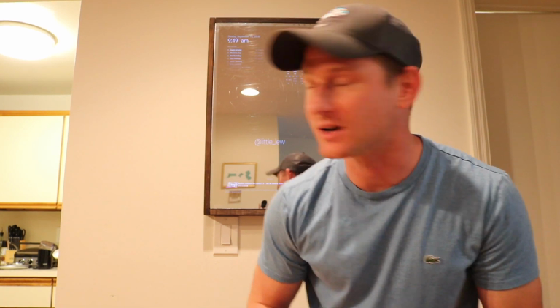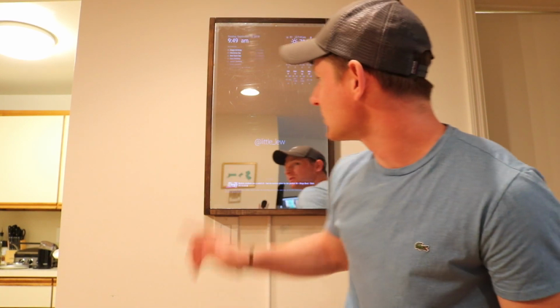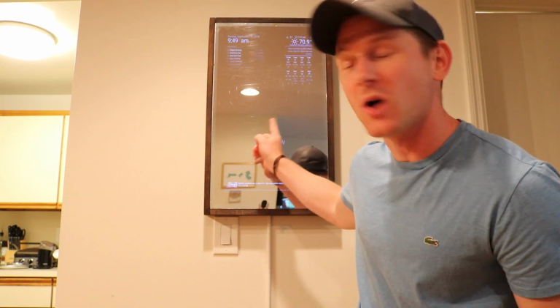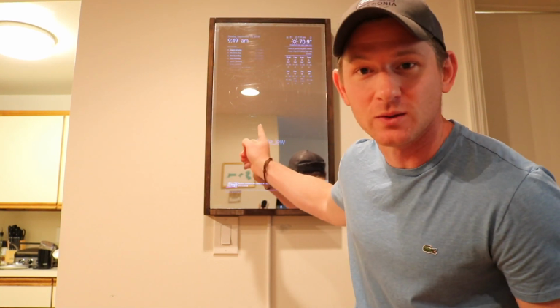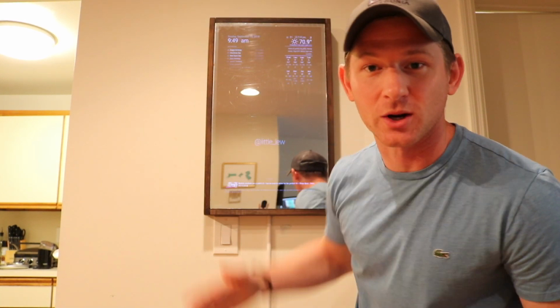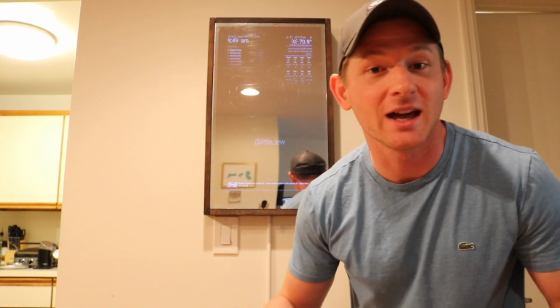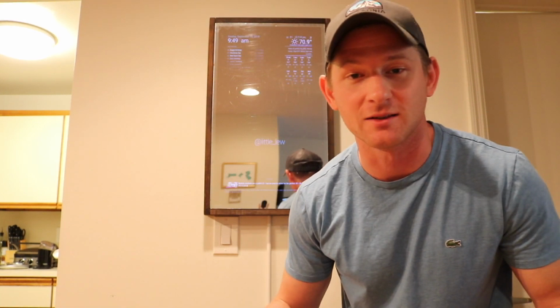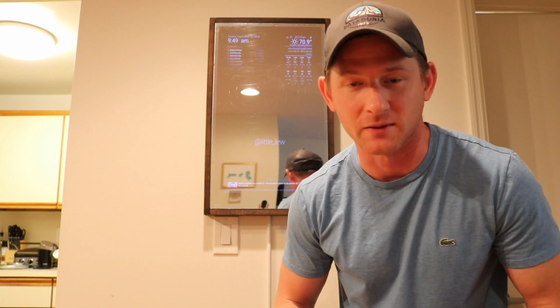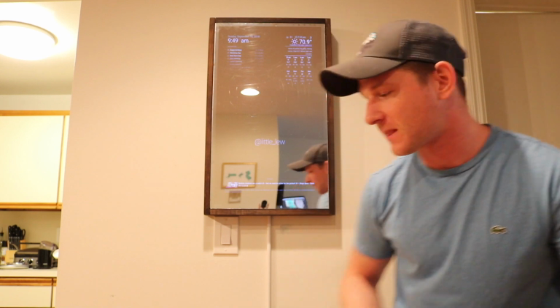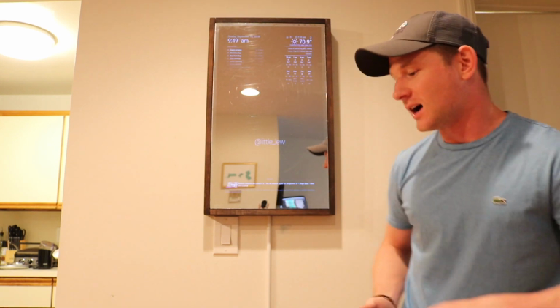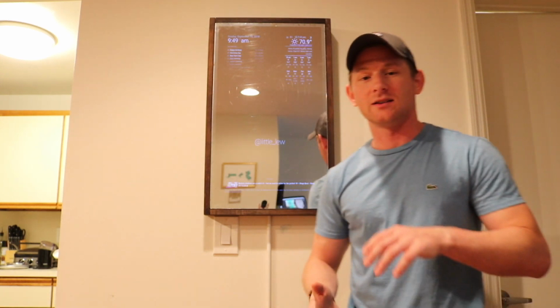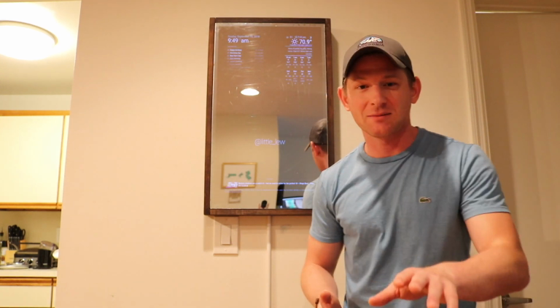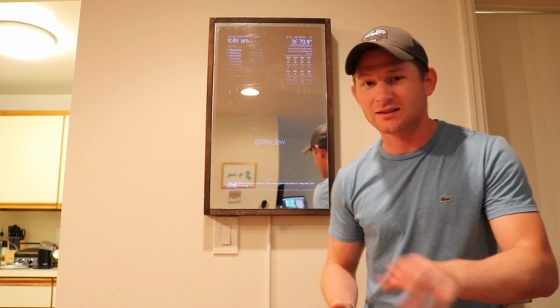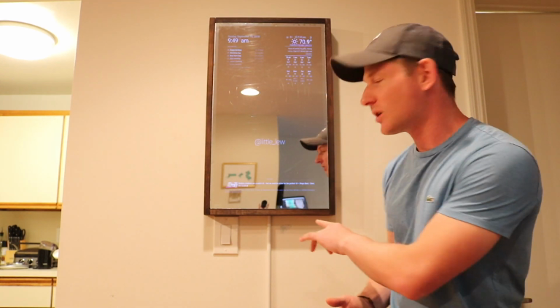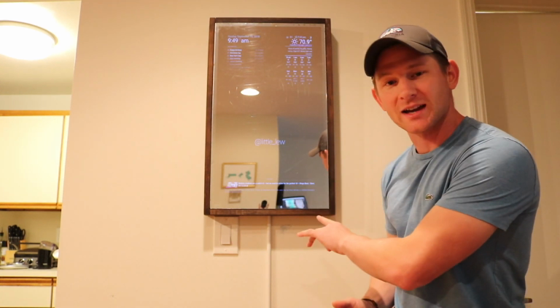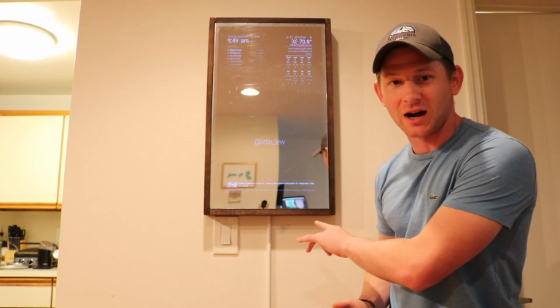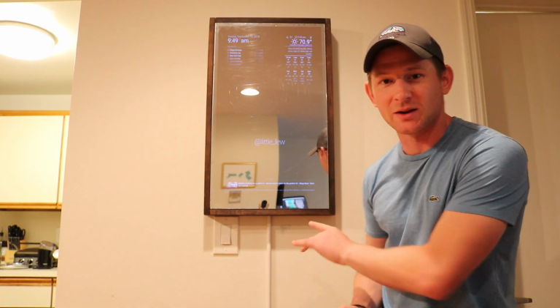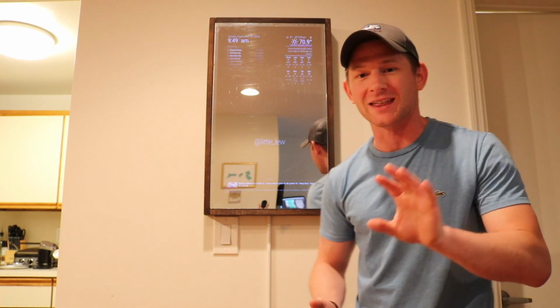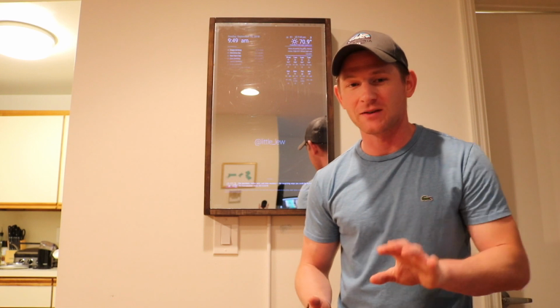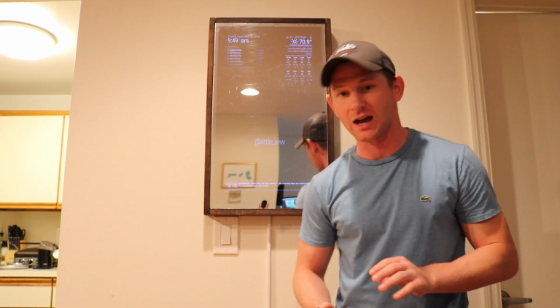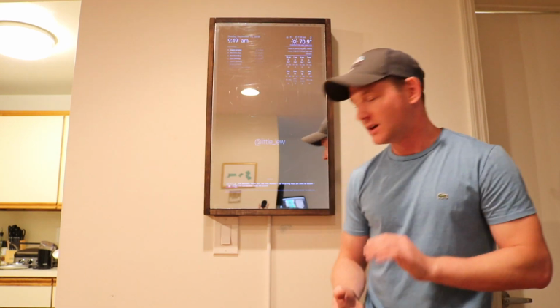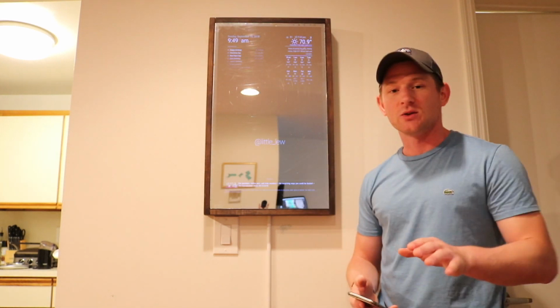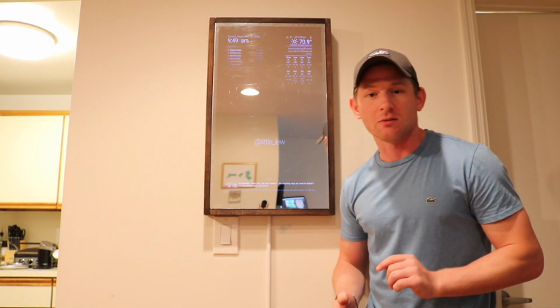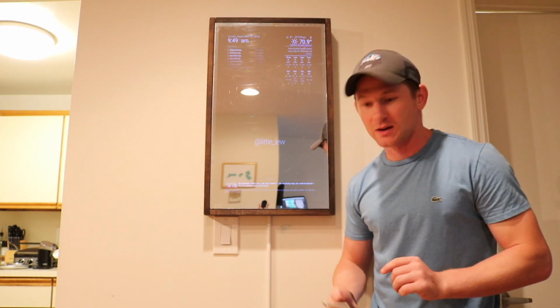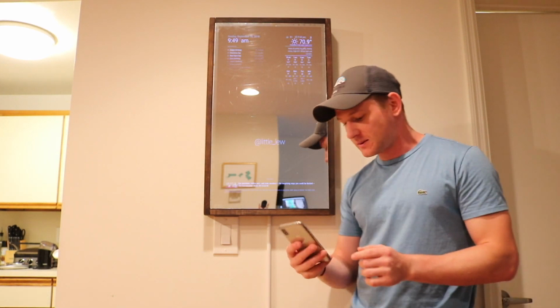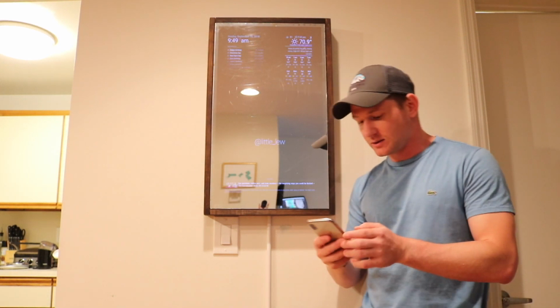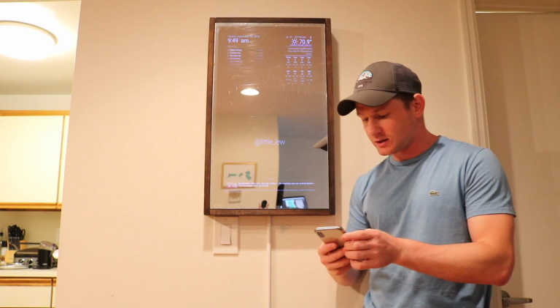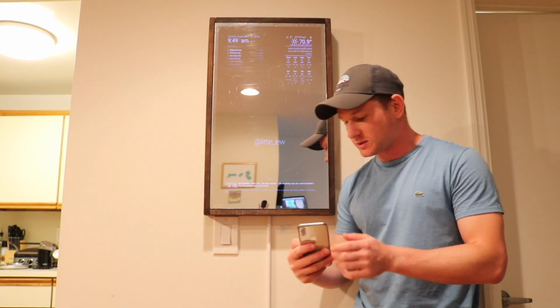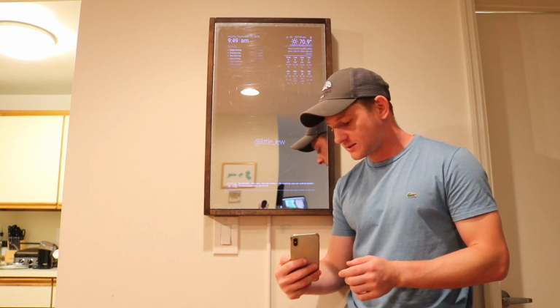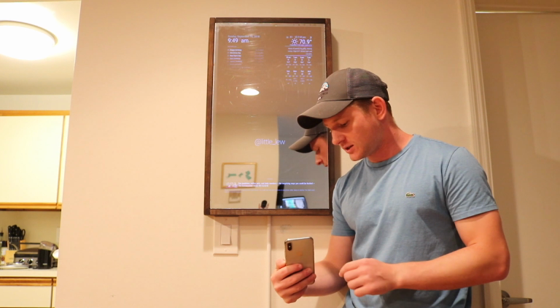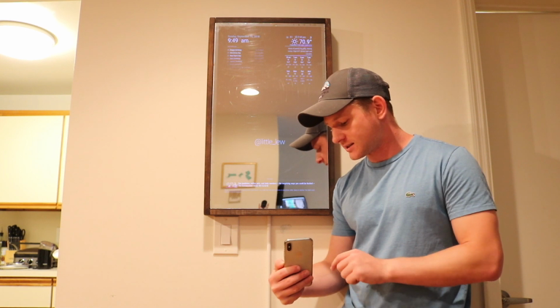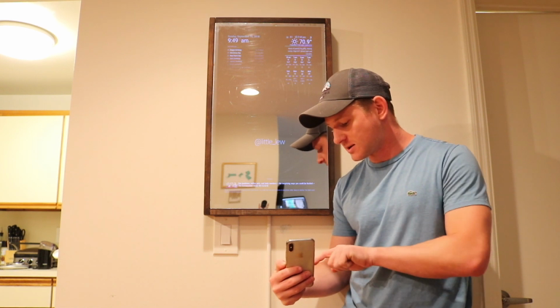The coolest part of this mirror is you can actually watch YouTube videos while you're getting ready in the morning. The last time I tried this I shorted out the Raspberry Pi, but I think I've figured everything out. What you do is go to your magic mirror app, under the YouTube settings, and click 'Send to Mirror.'